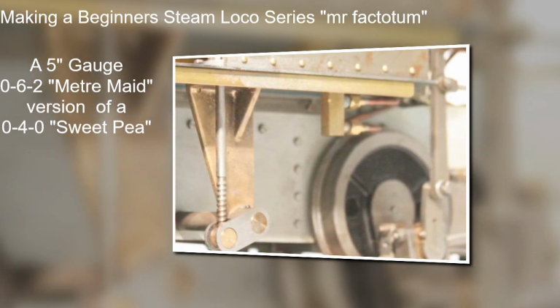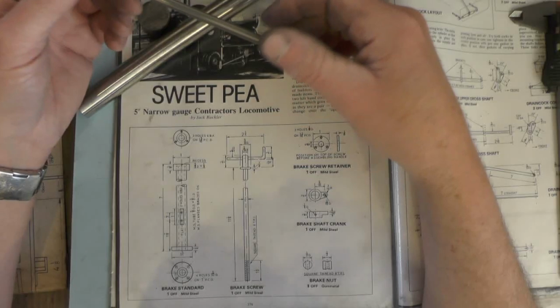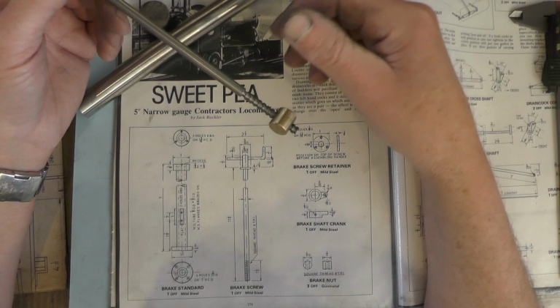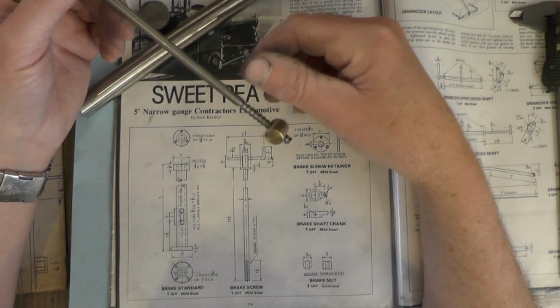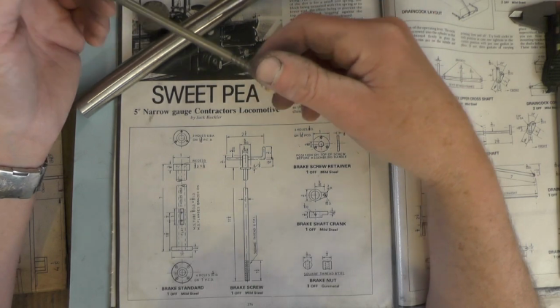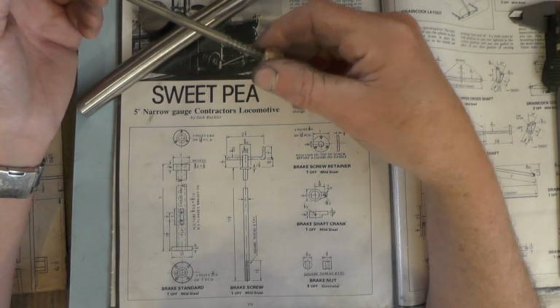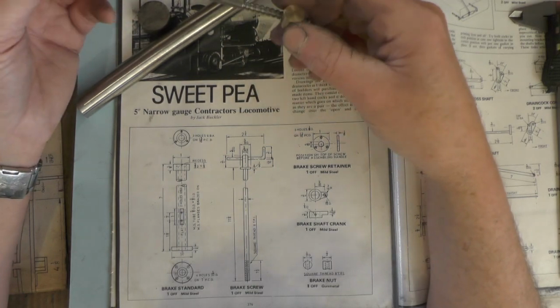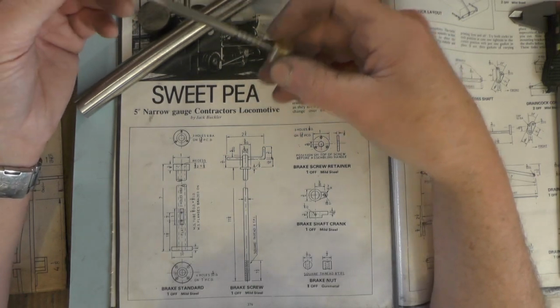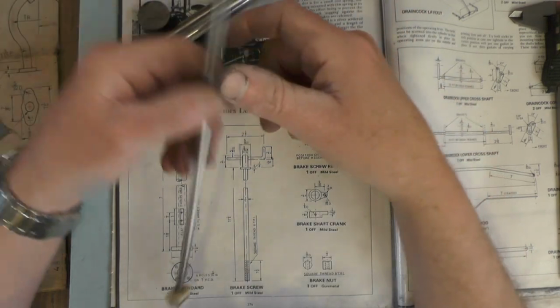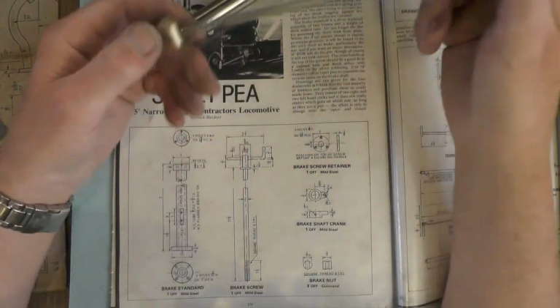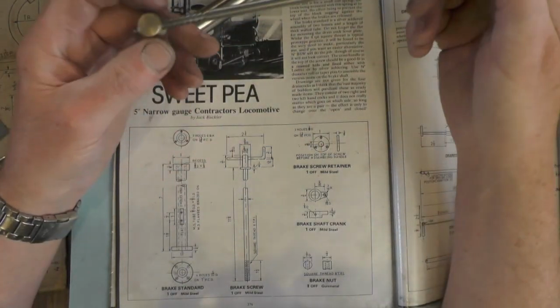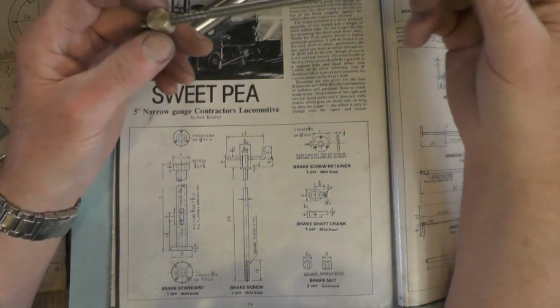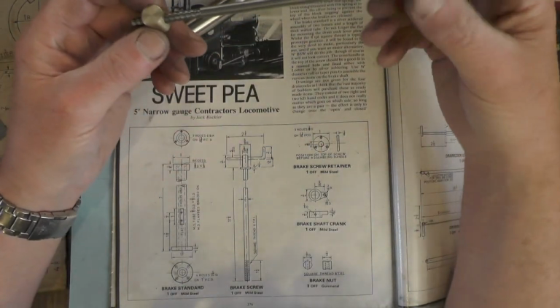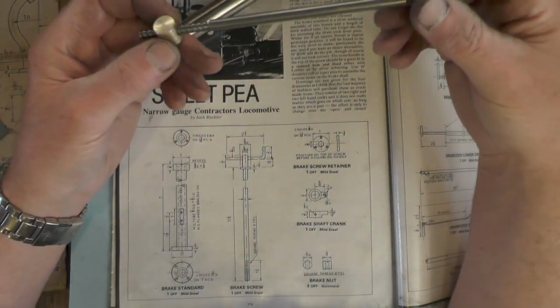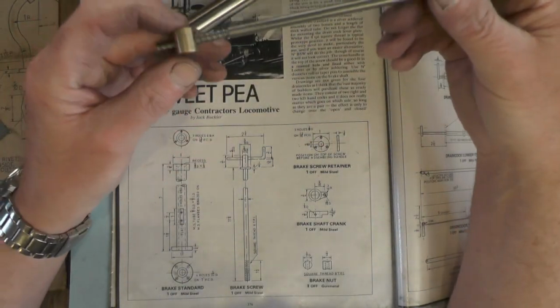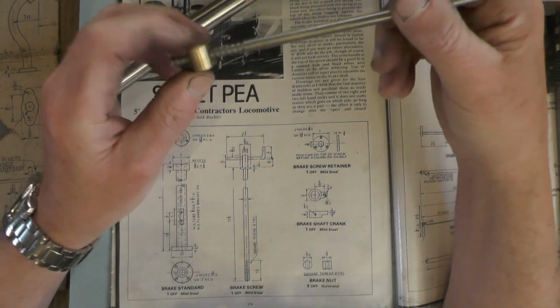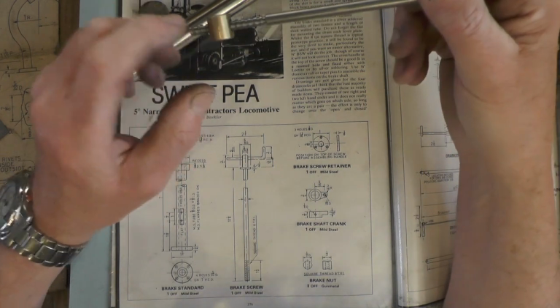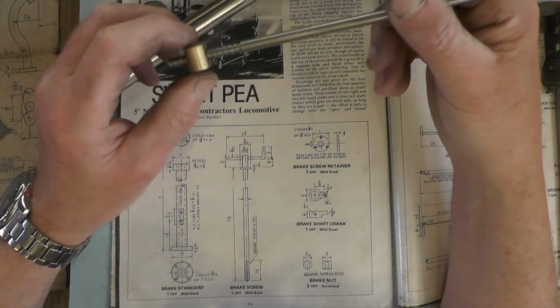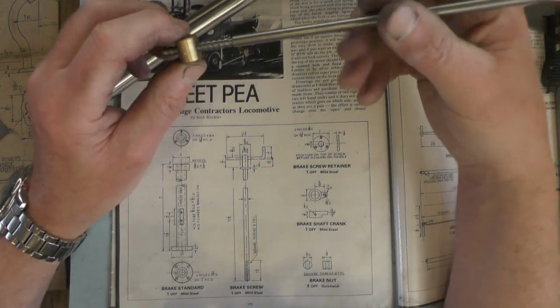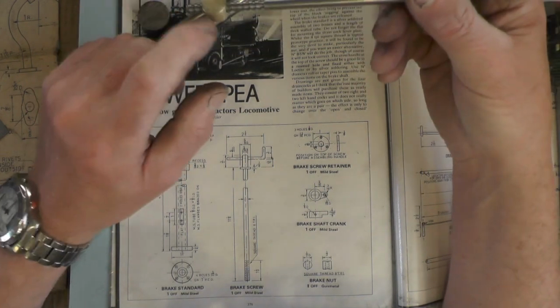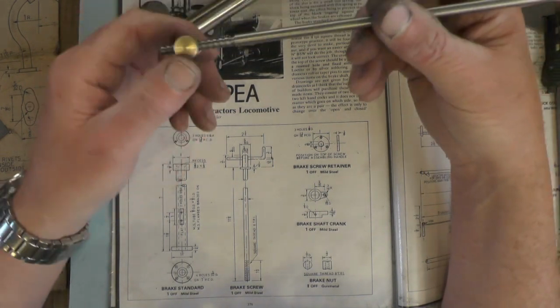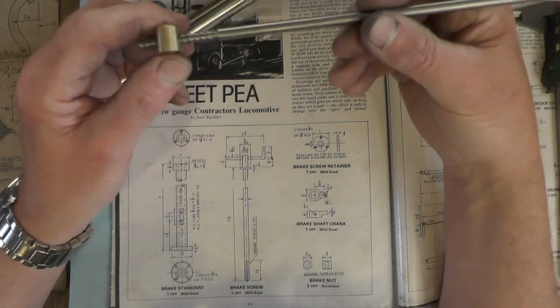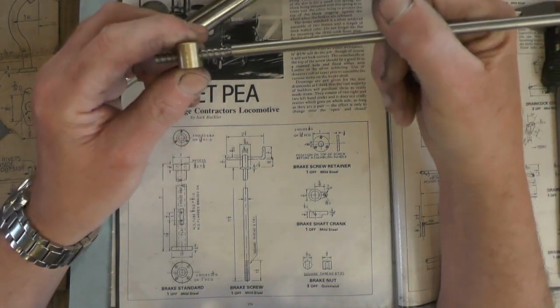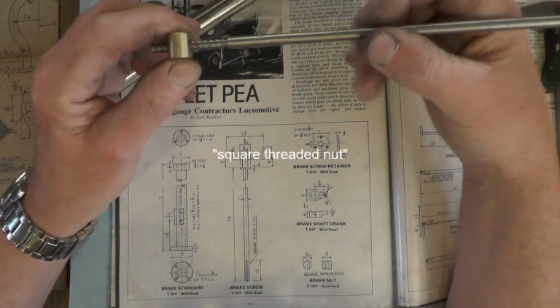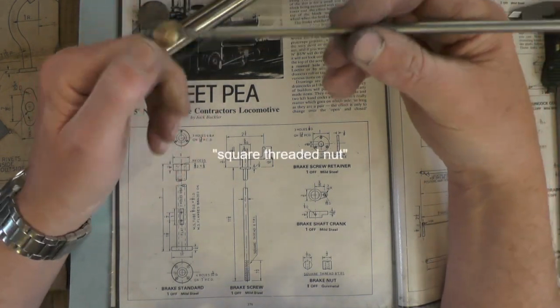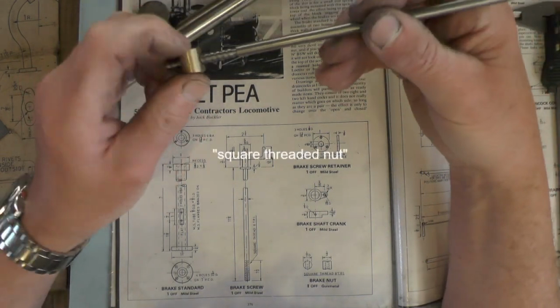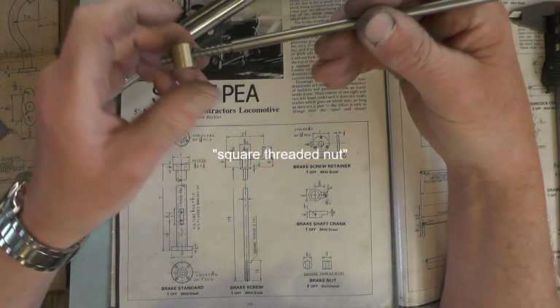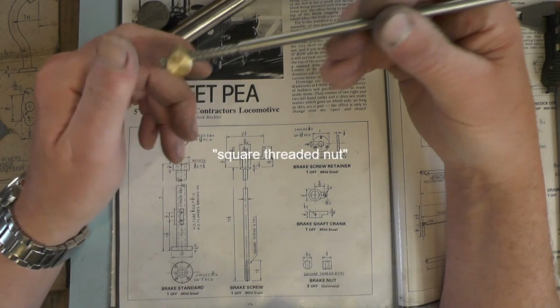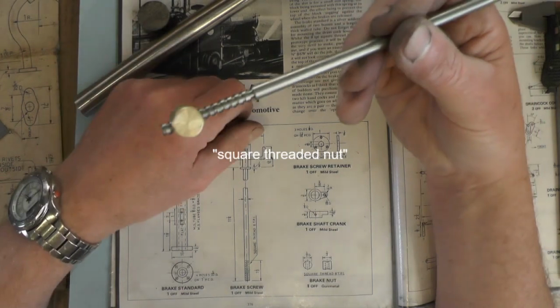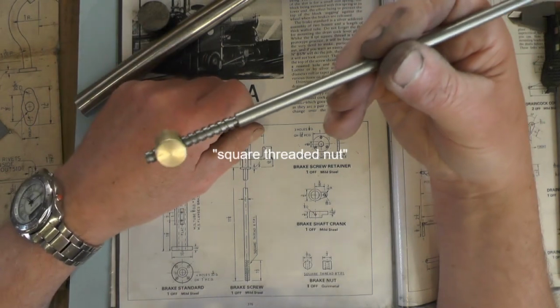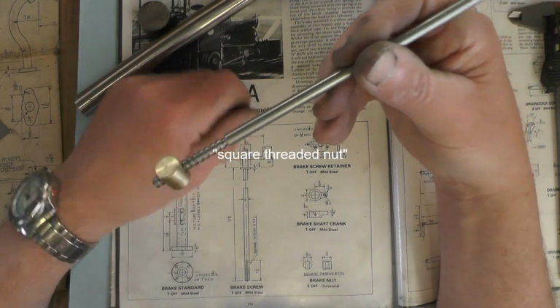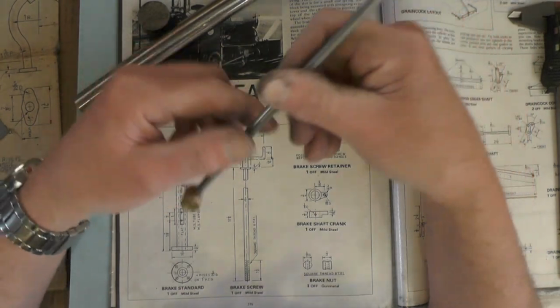I'm on part two of the brakes now for my loco. In part one I did this square thread on this brake shaft and the square nut. Take a look back at them if you're interested. That's the tricky bit over with.